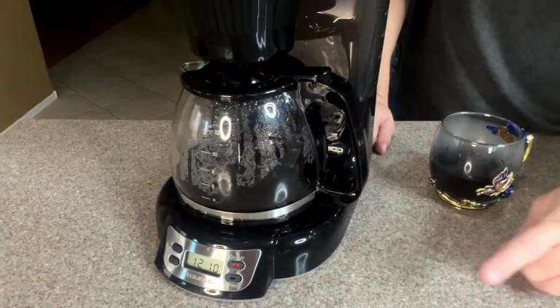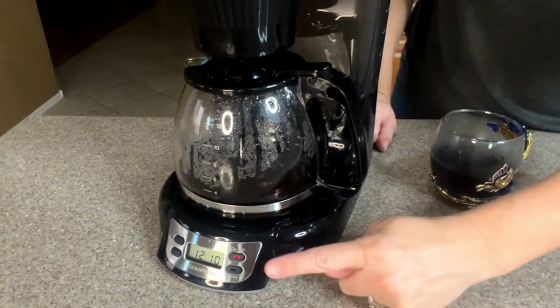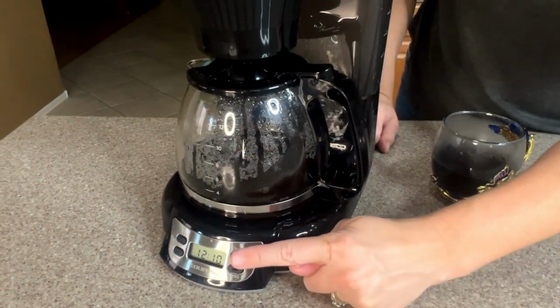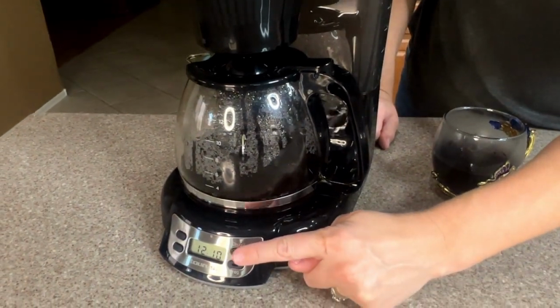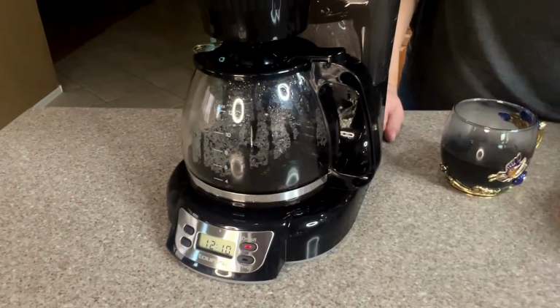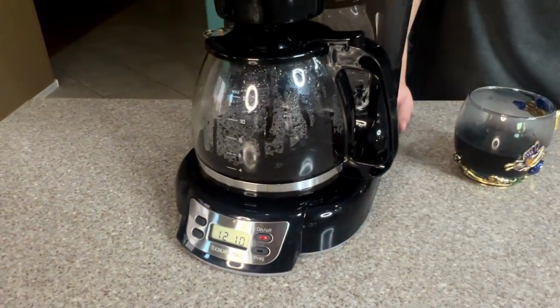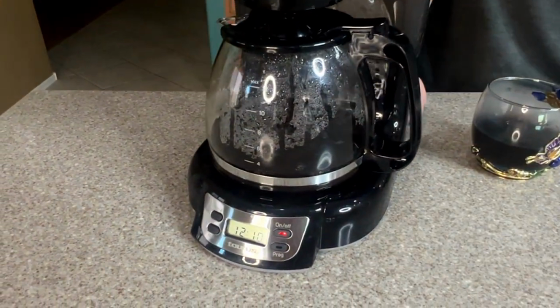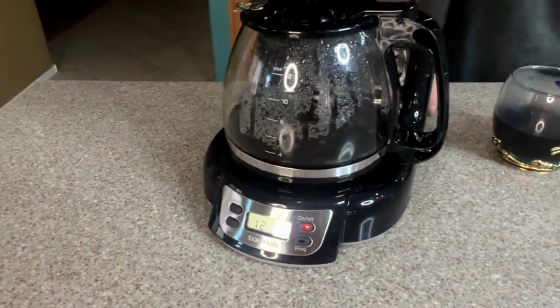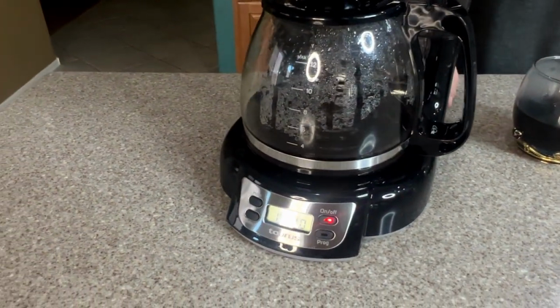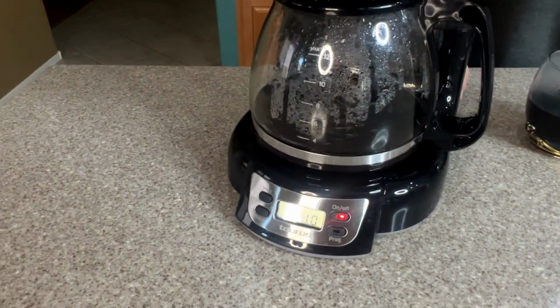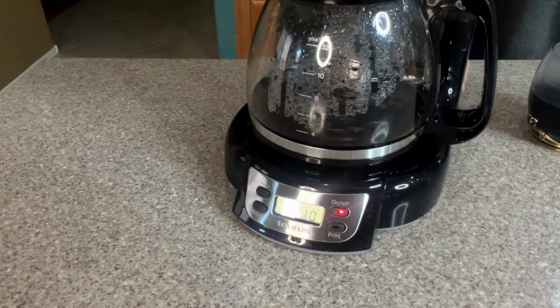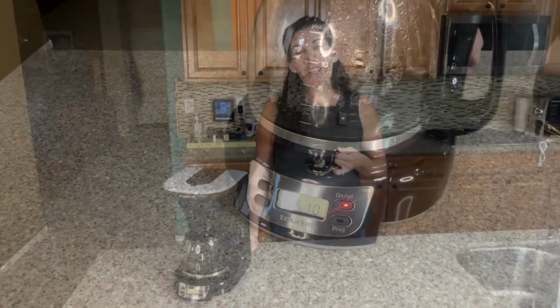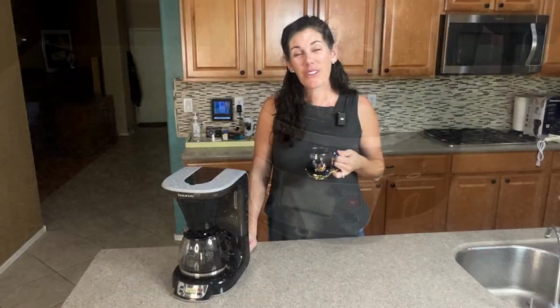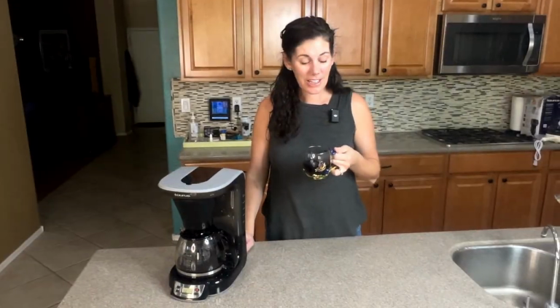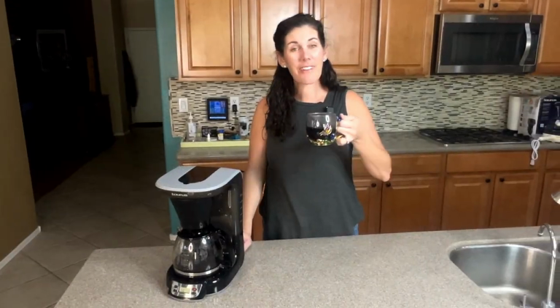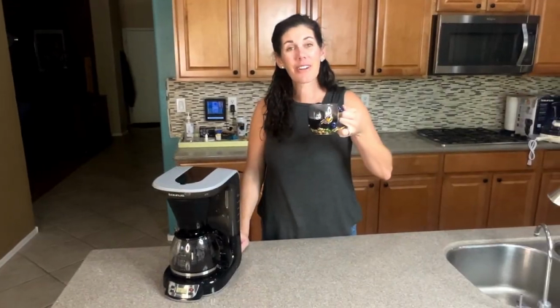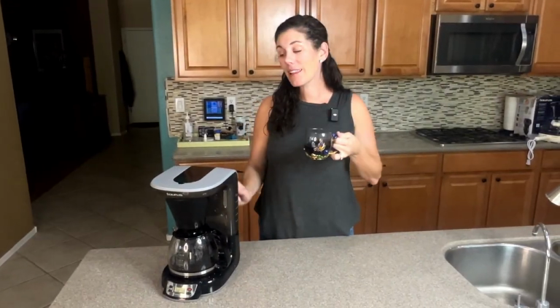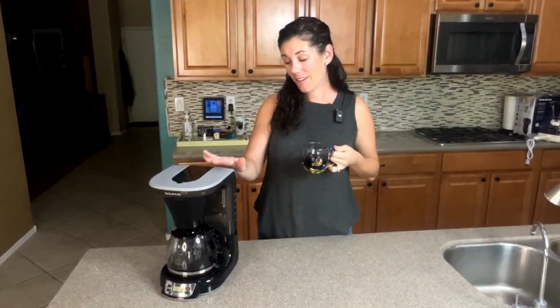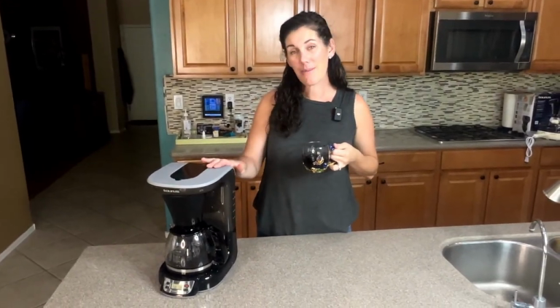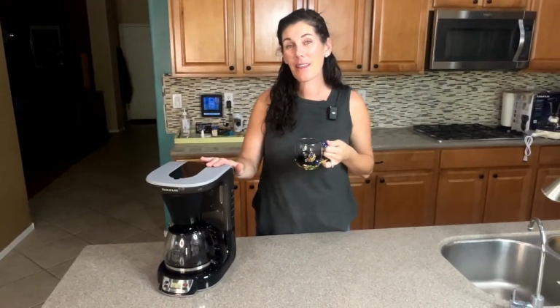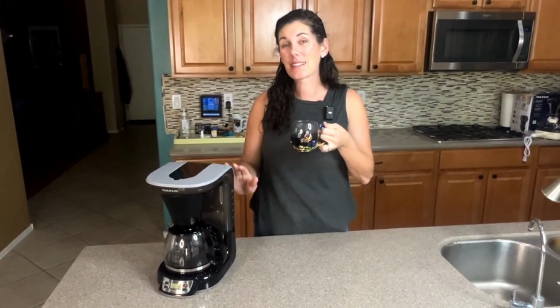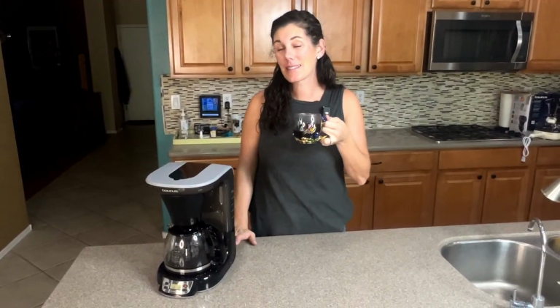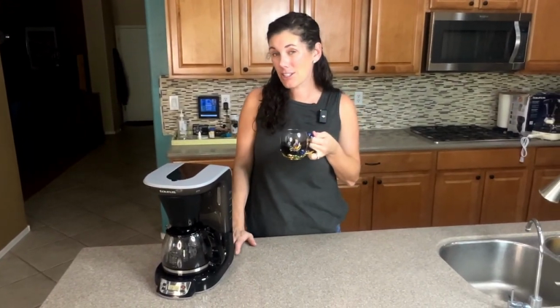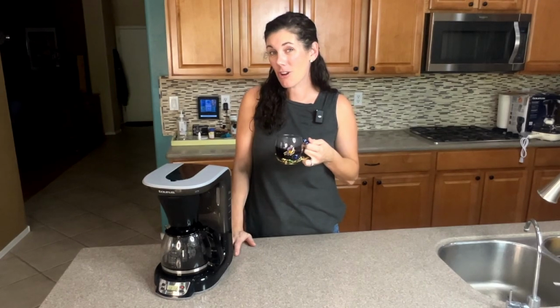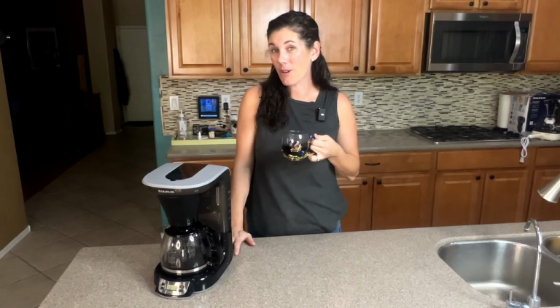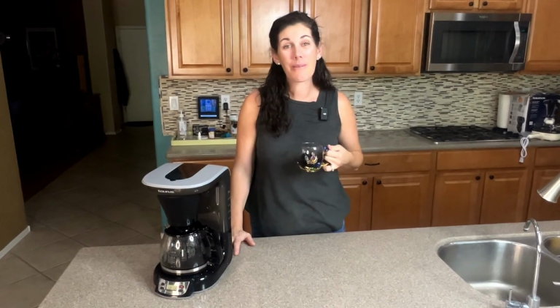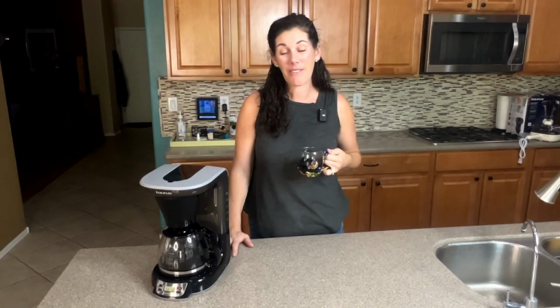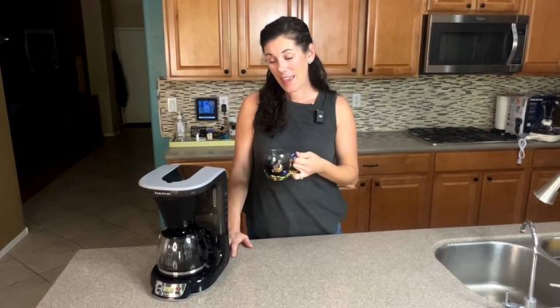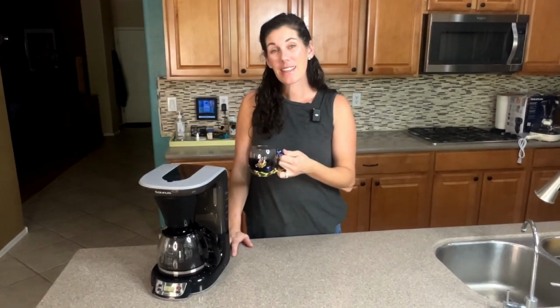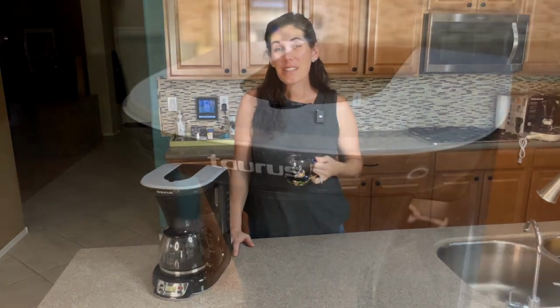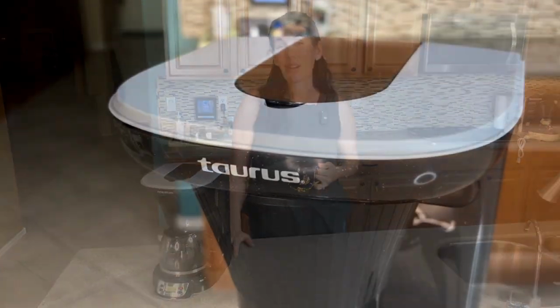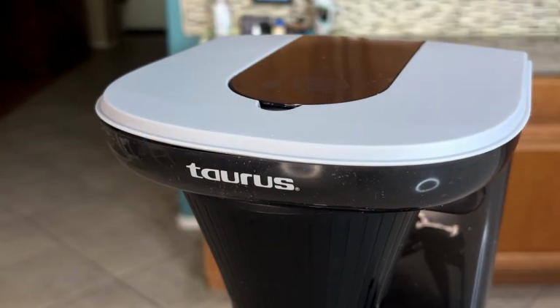And when you're all done with it, just turn the whole thing off. So if you're looking for a great little coffee maker that makes a delicious, strong, rich cup of coffee, this Taurus is a great option.